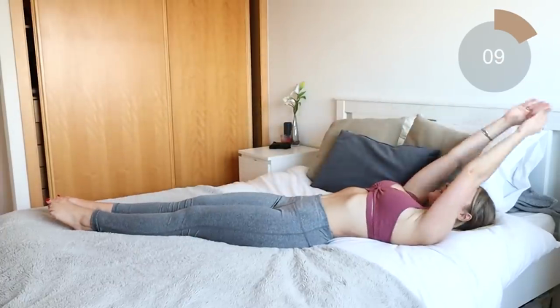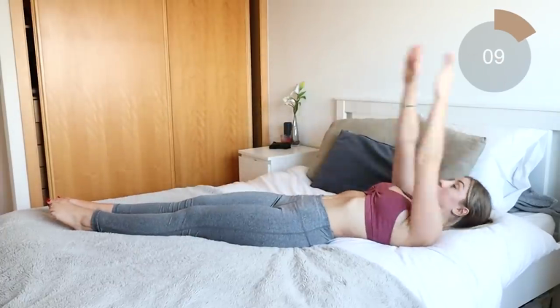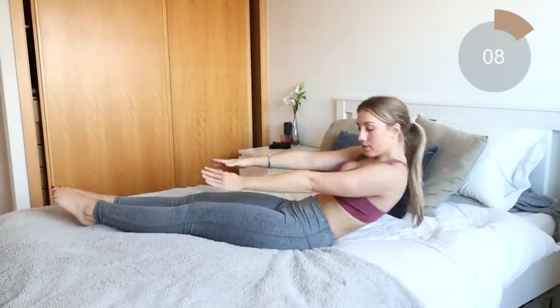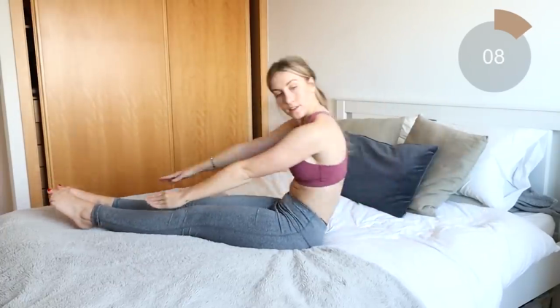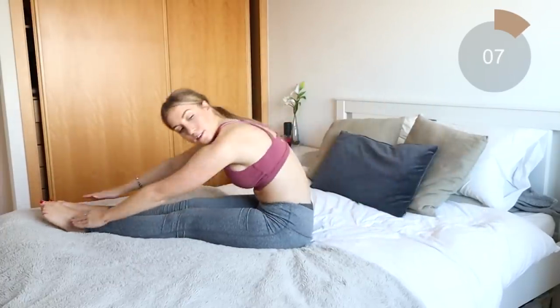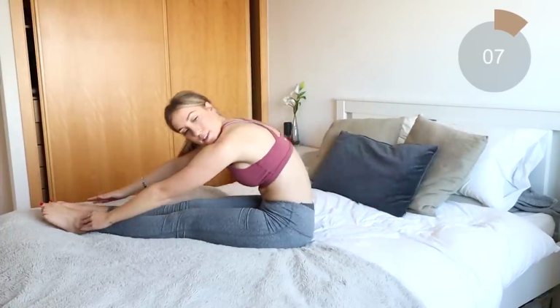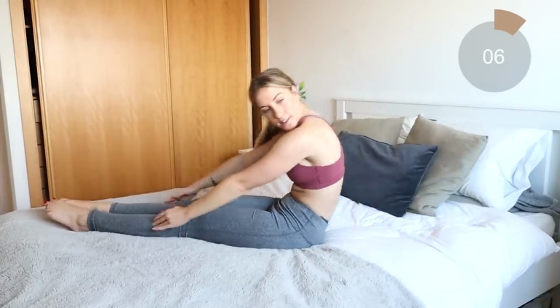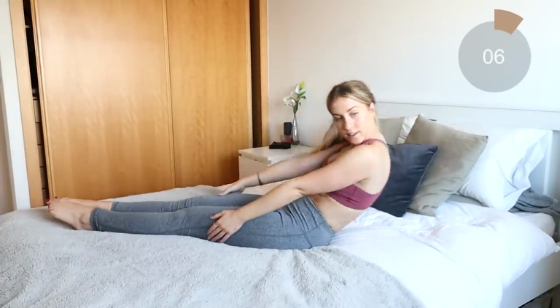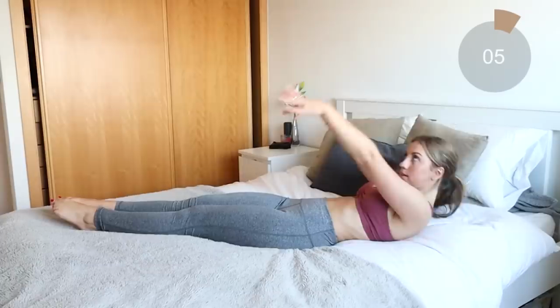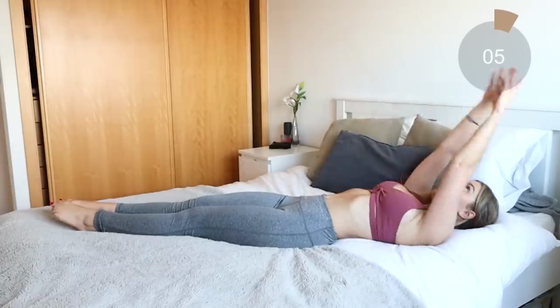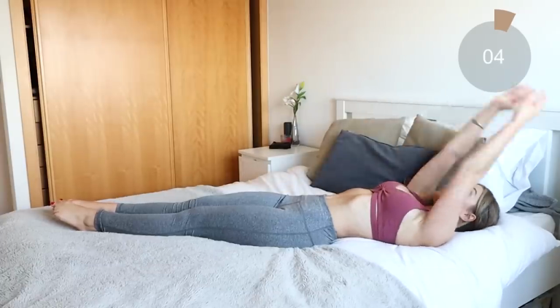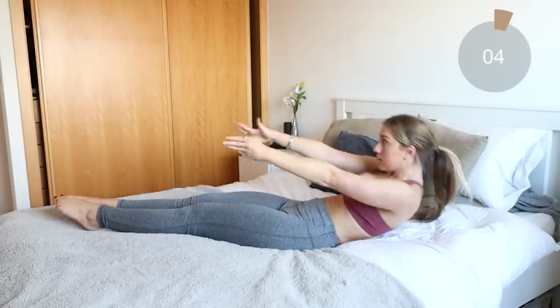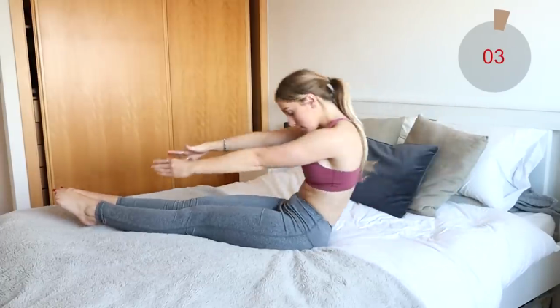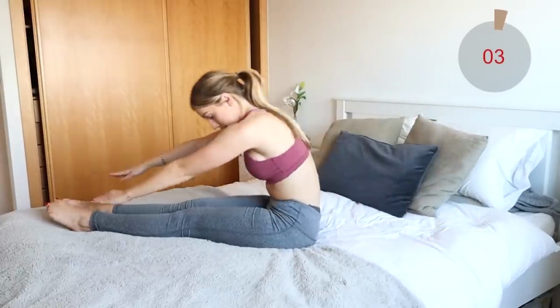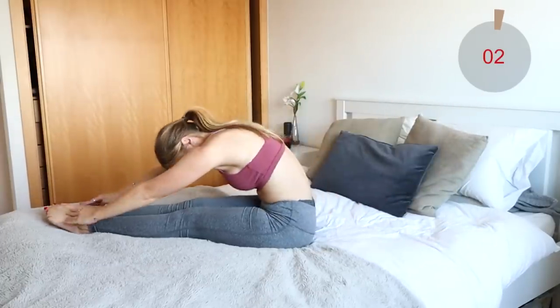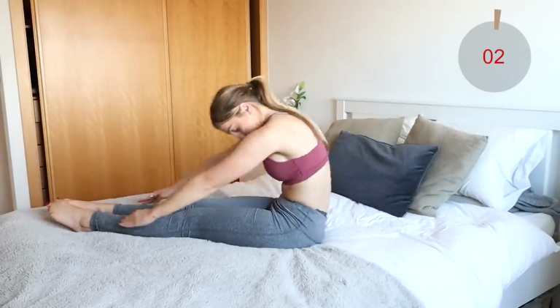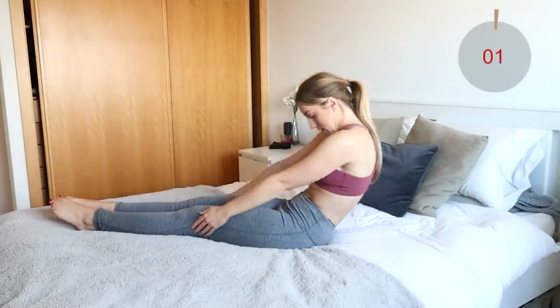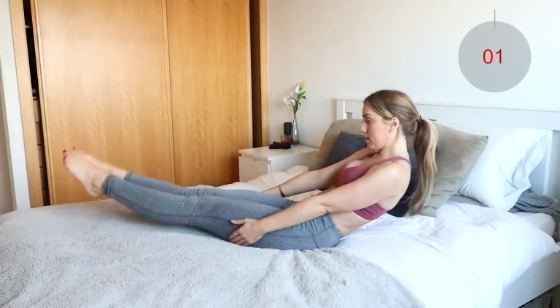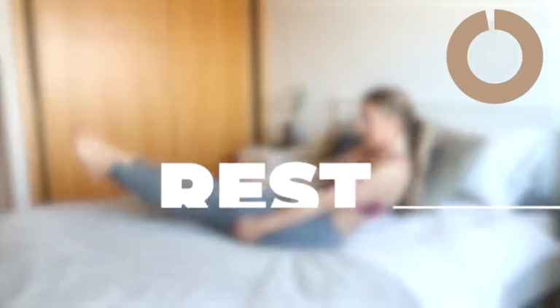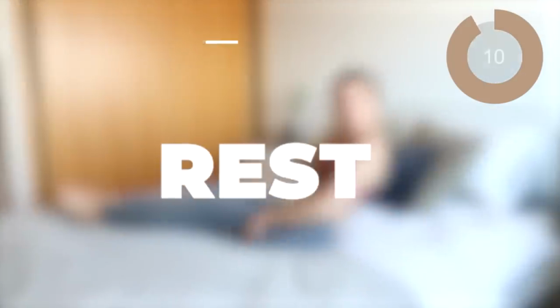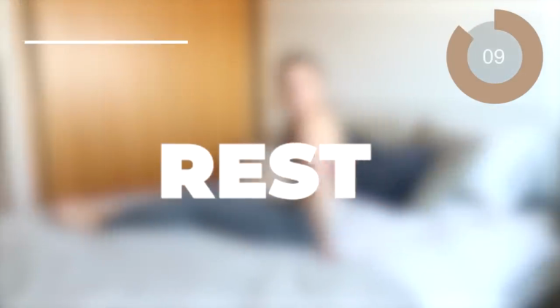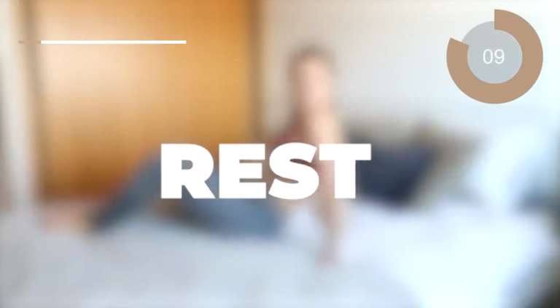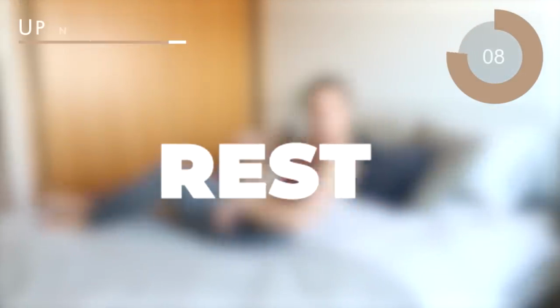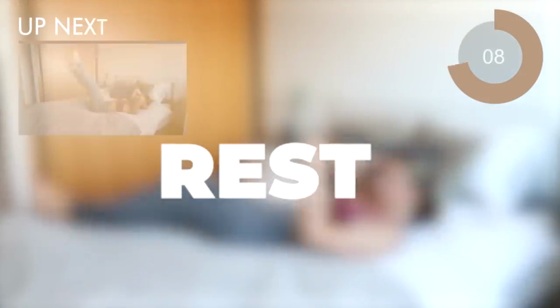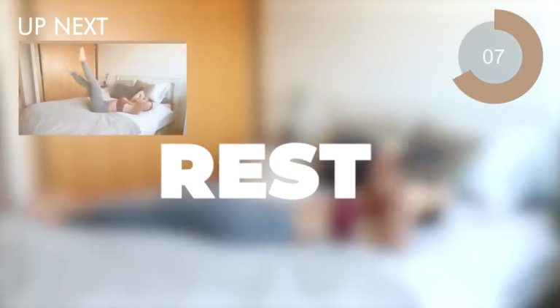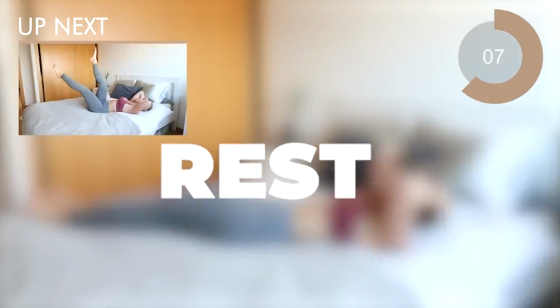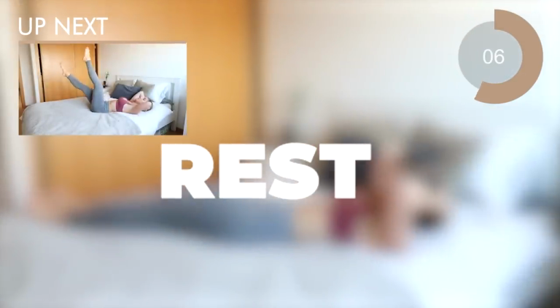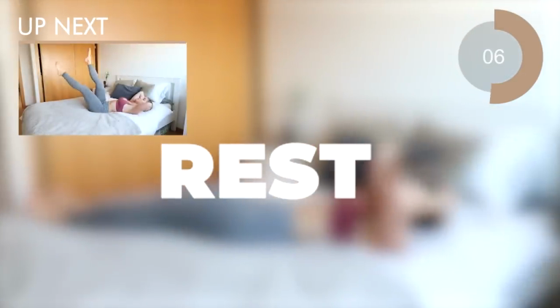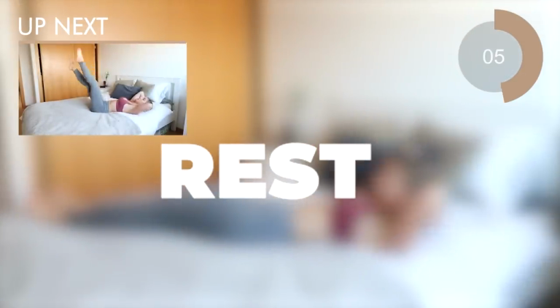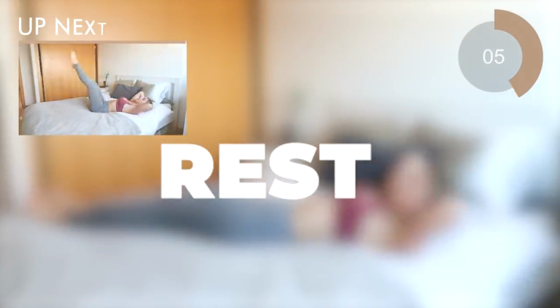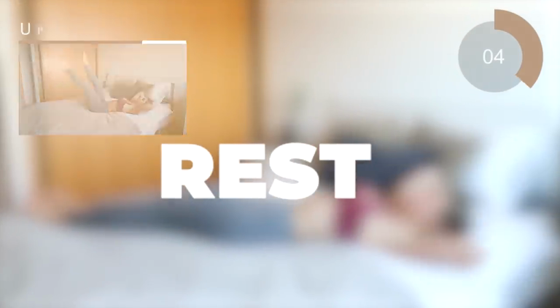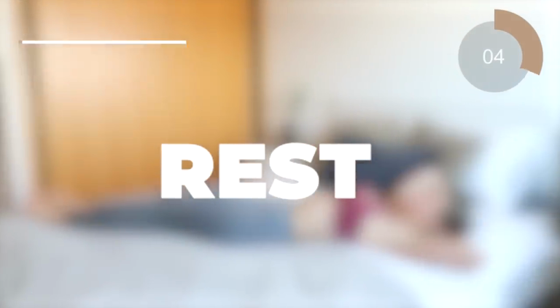Breathe out as you come up. Keep going guys. Down and come up. Excellent job guys. Come all the way down now onto your back and for the next move you're gonna be doing some scissor legs.